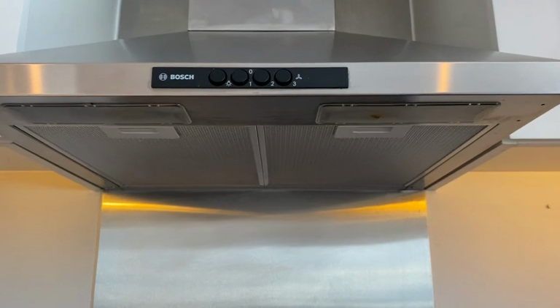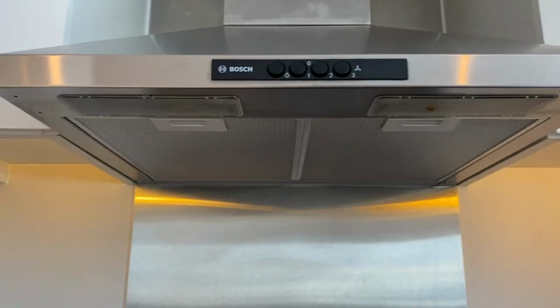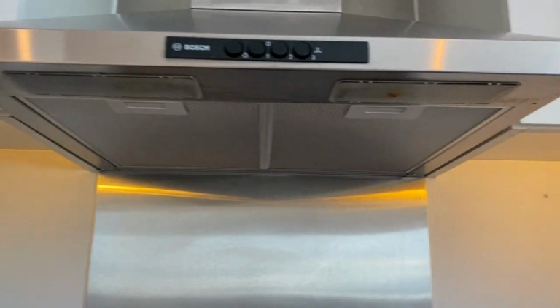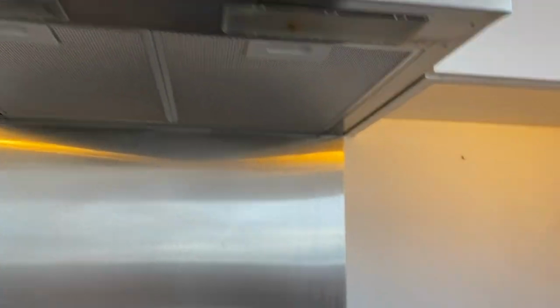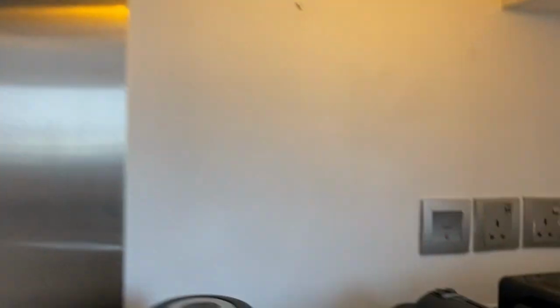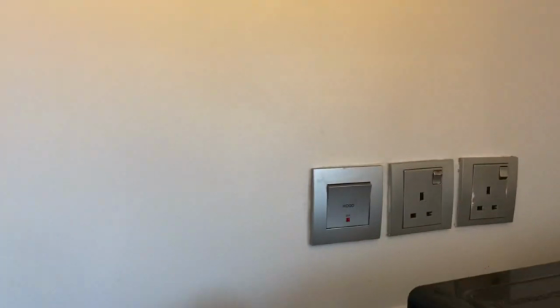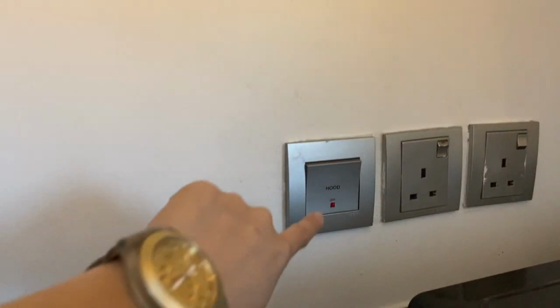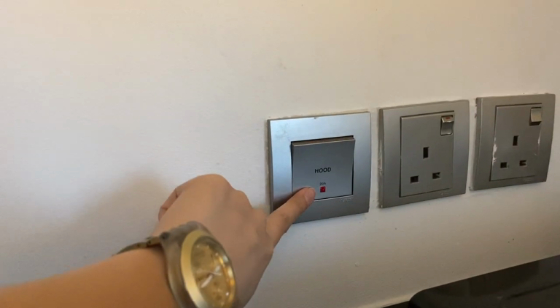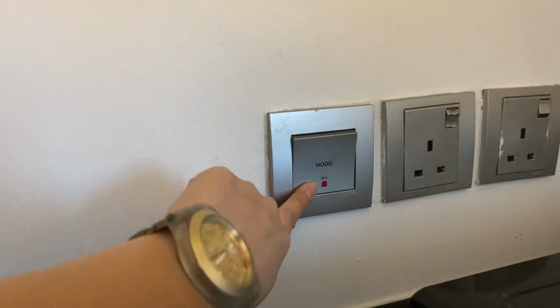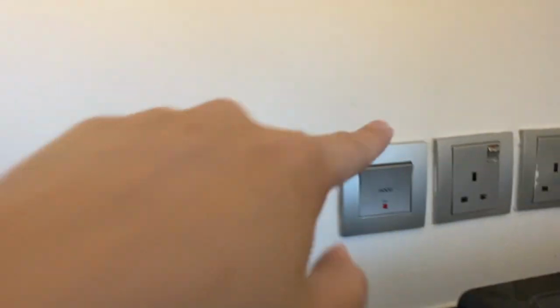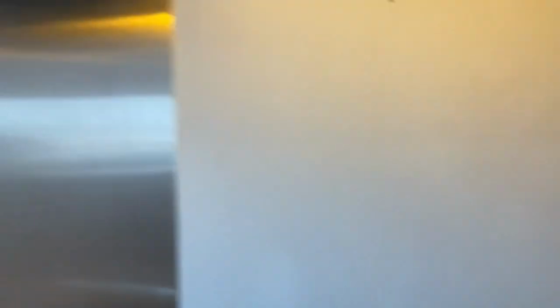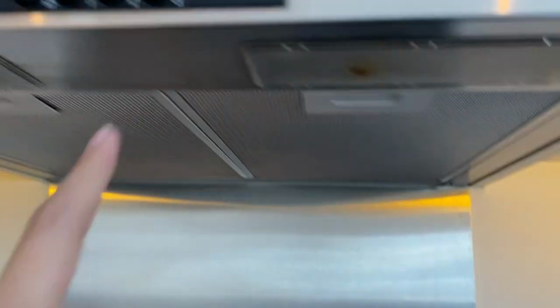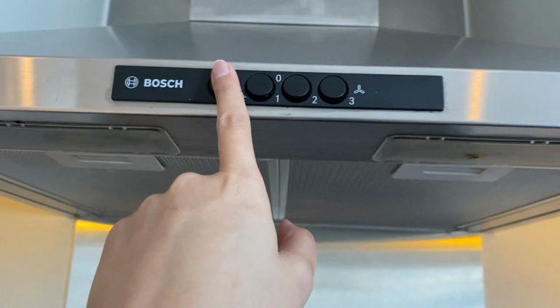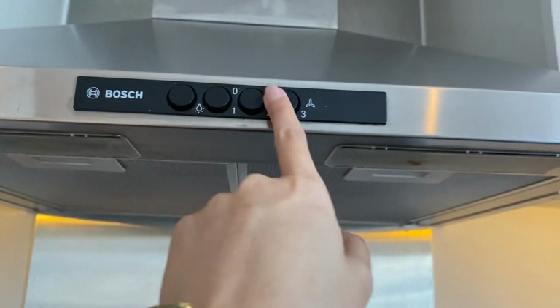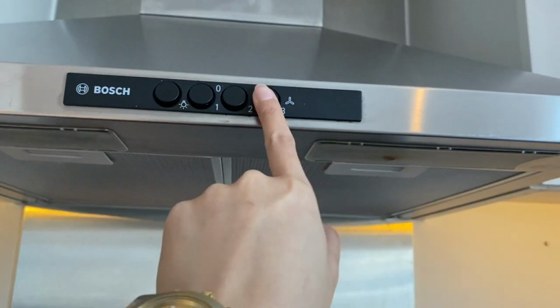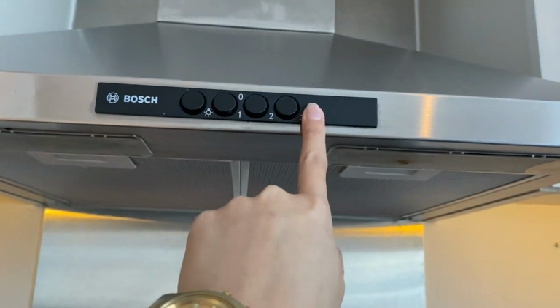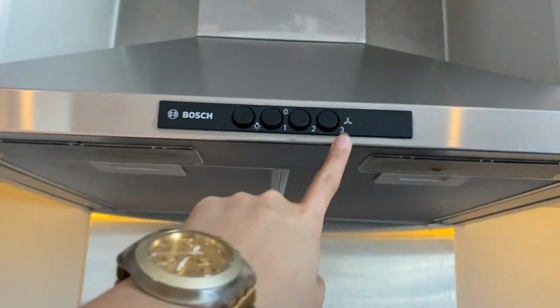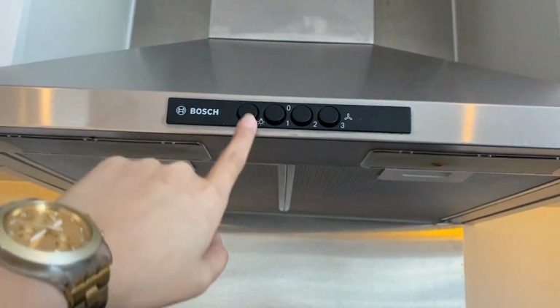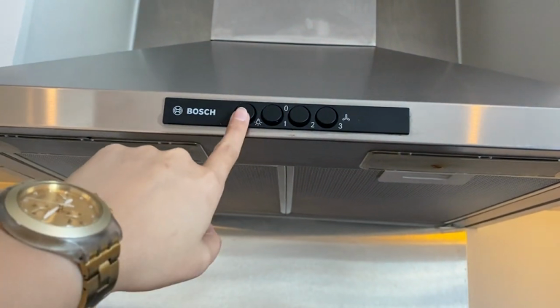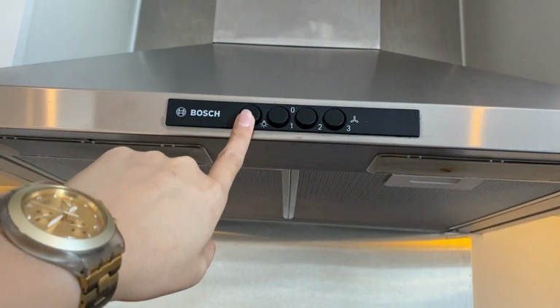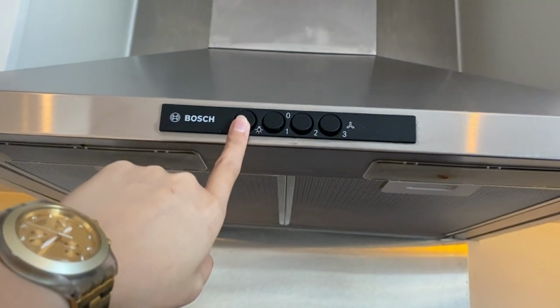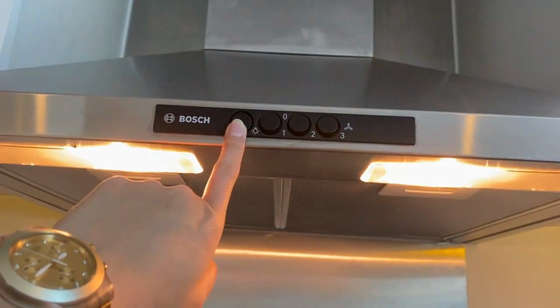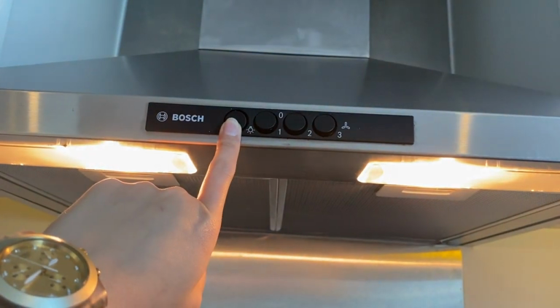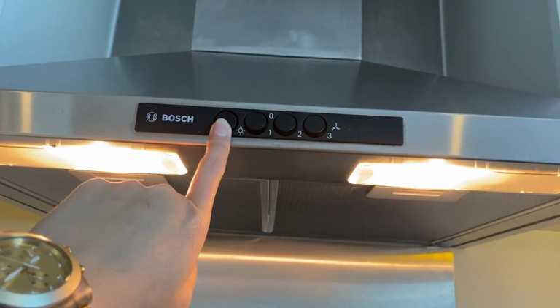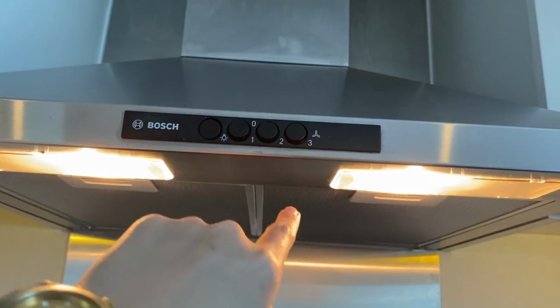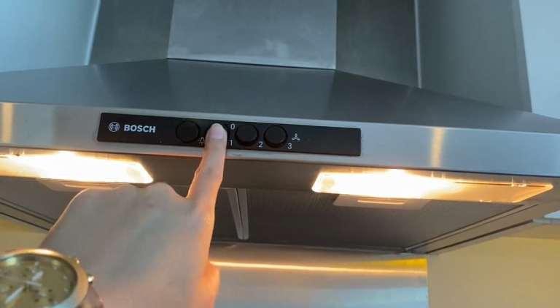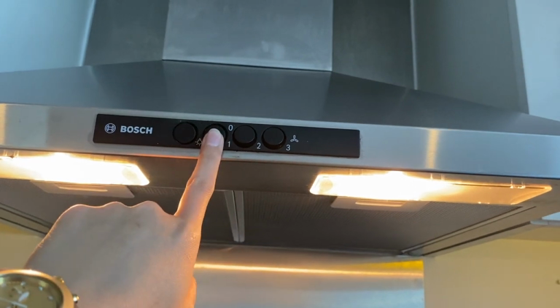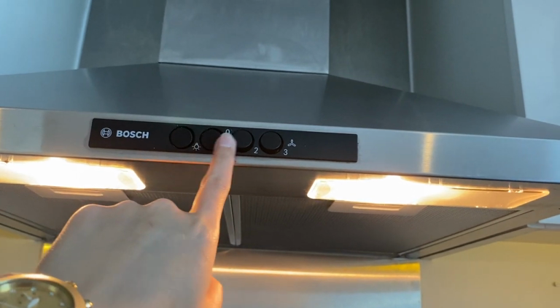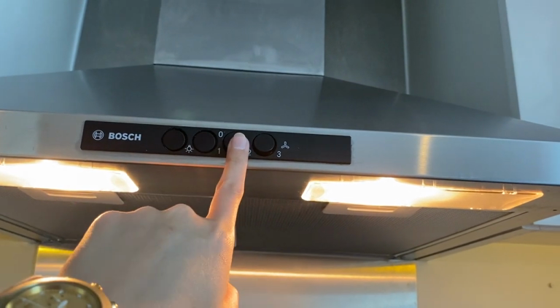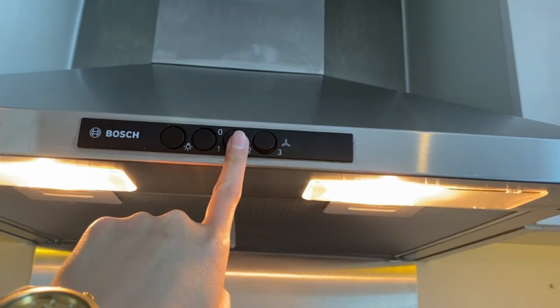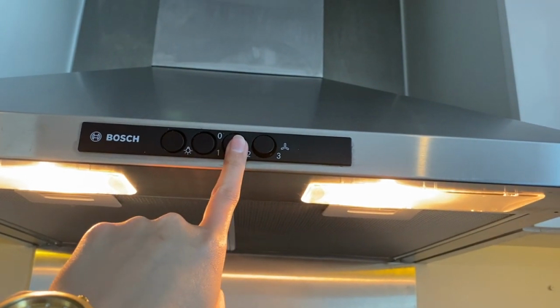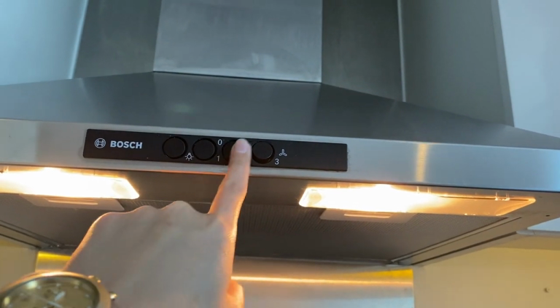To use the exhaust hood, make sure the hood switch is on. Press these buttons for the program that you want to set. This one is for the light, and these buttons here are for the fan mode.